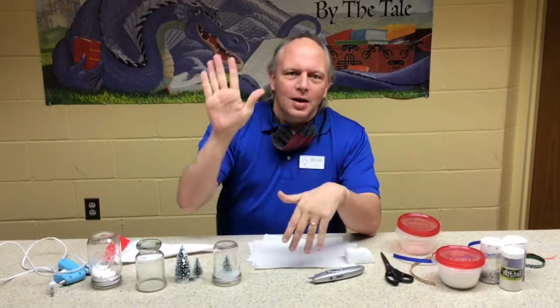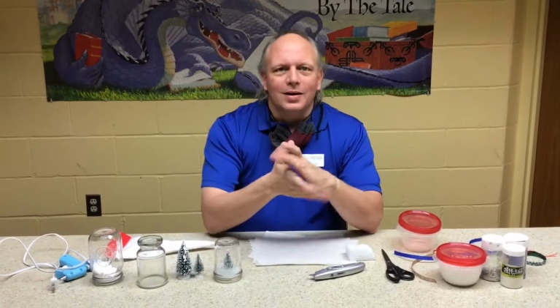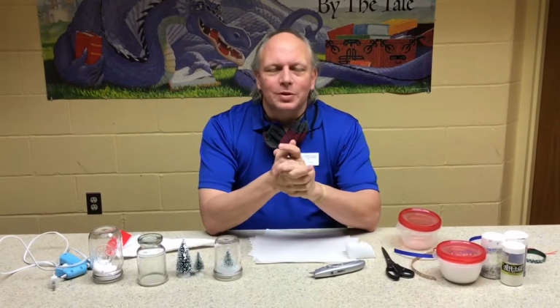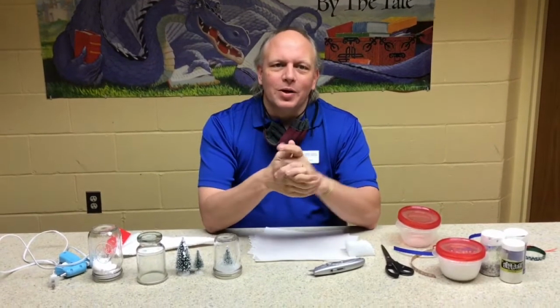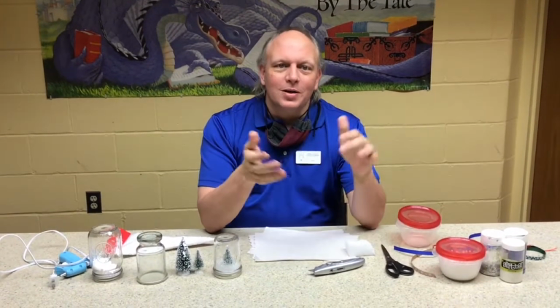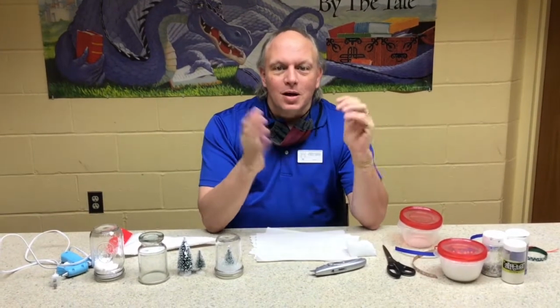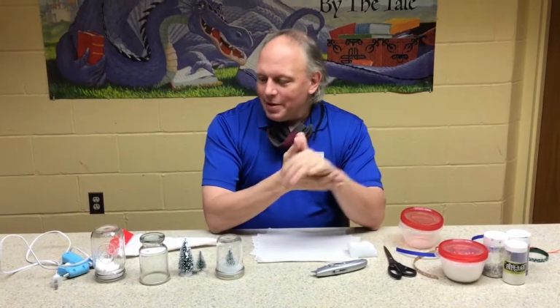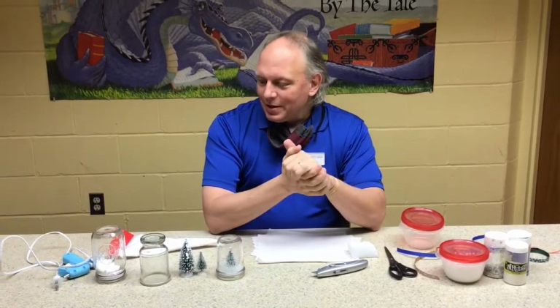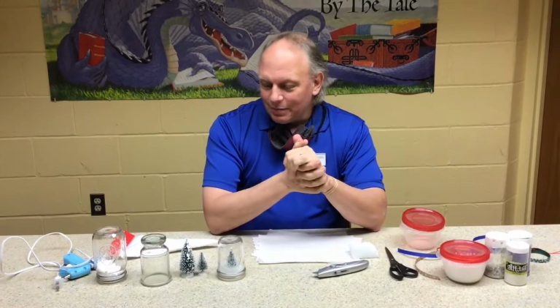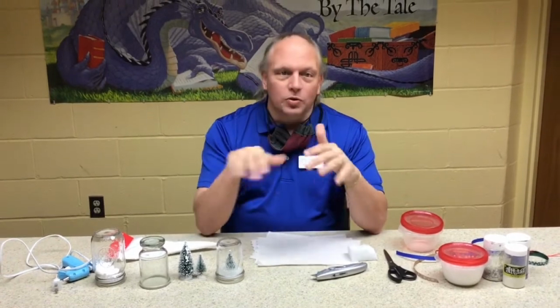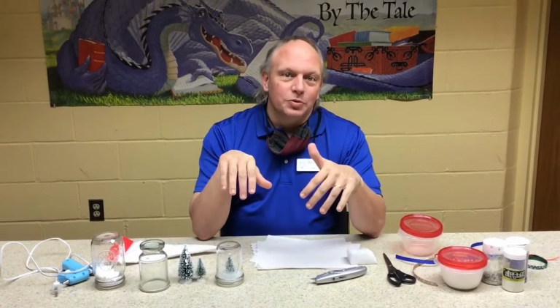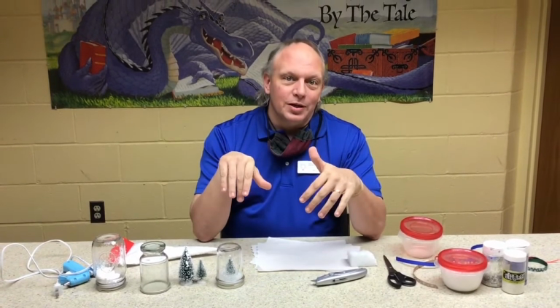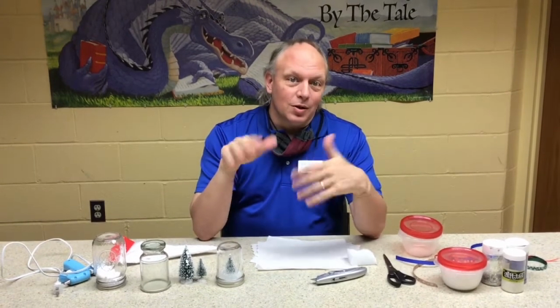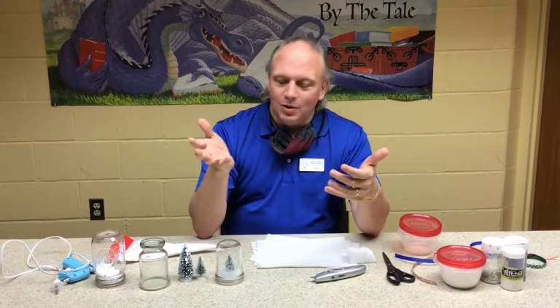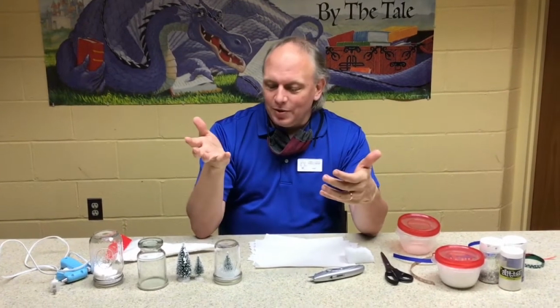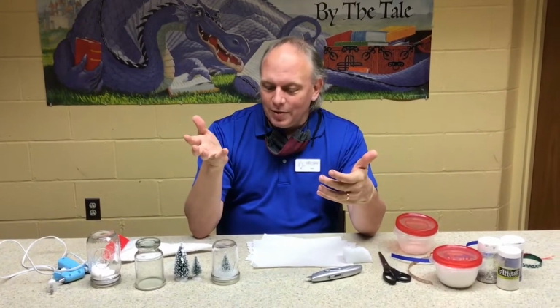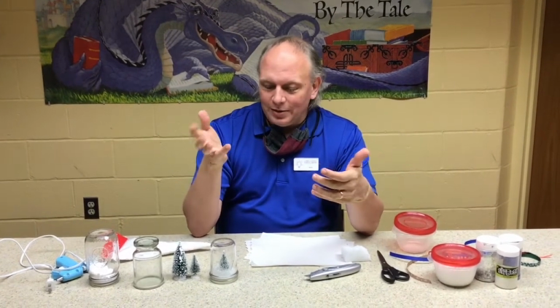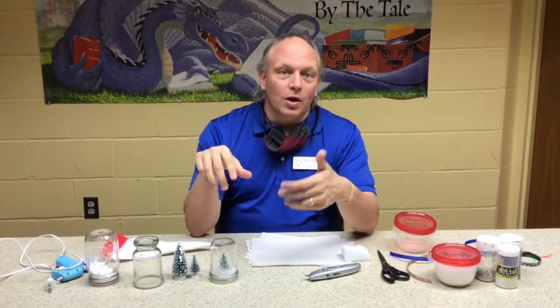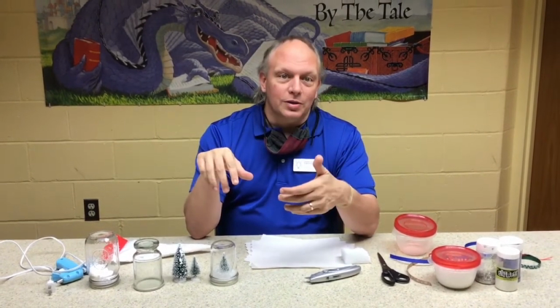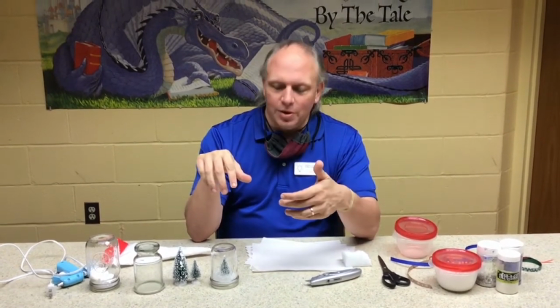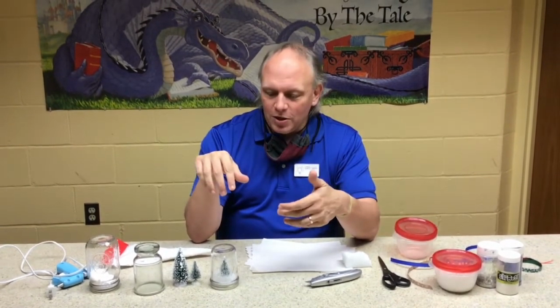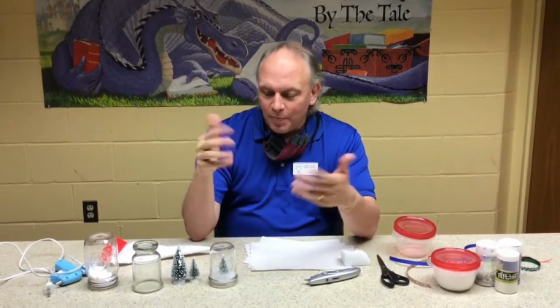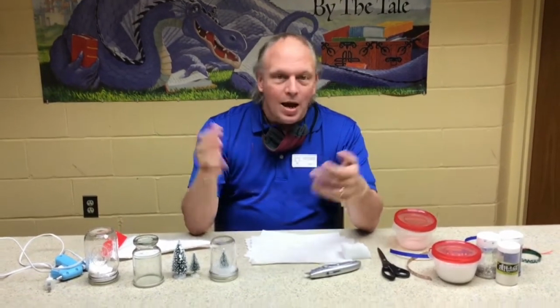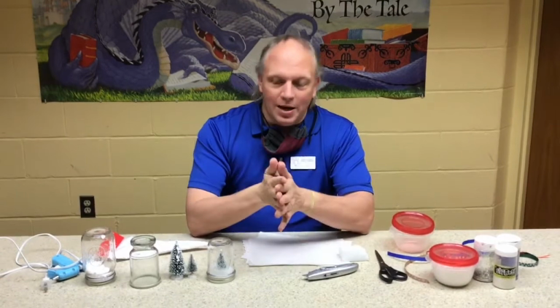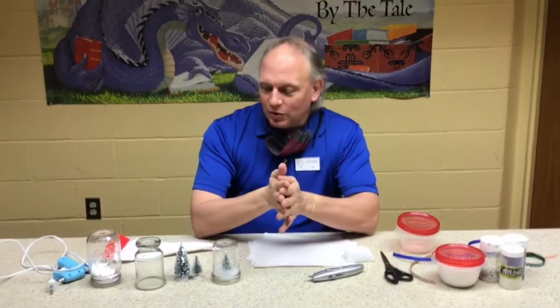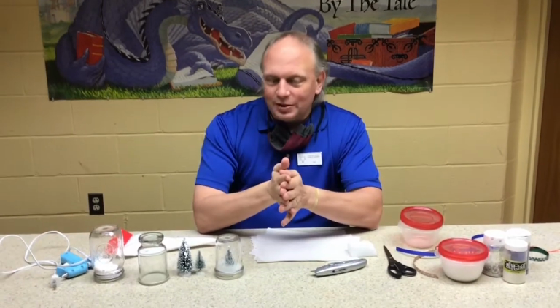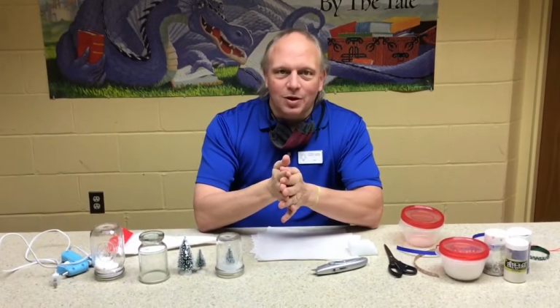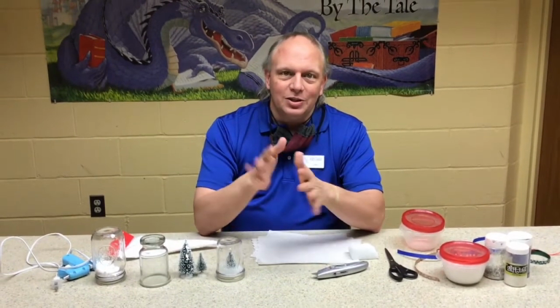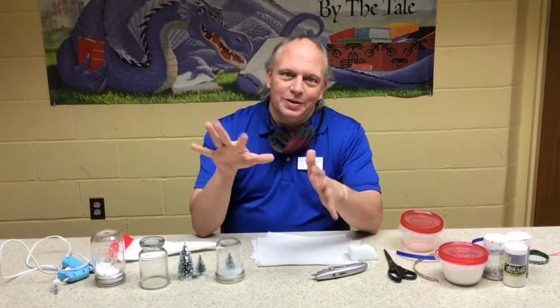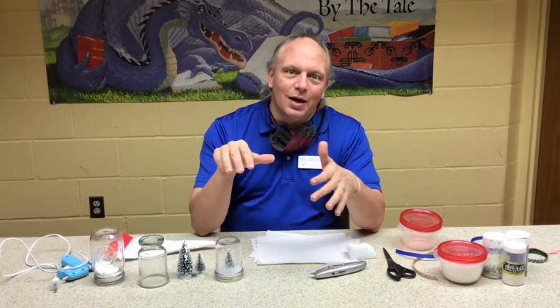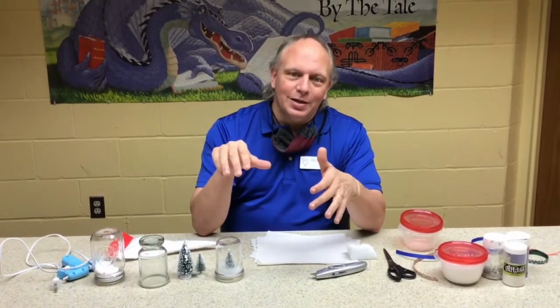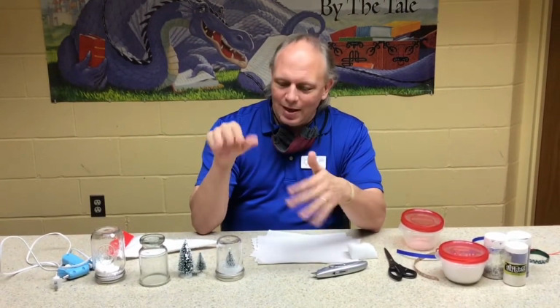Hi there. Mr. Mark here. Going to be making something called a Christmas tree in a jar. It's also known as a waterless snow globe. And of course, it's December already, so we're going to be doing some holiday crafts.